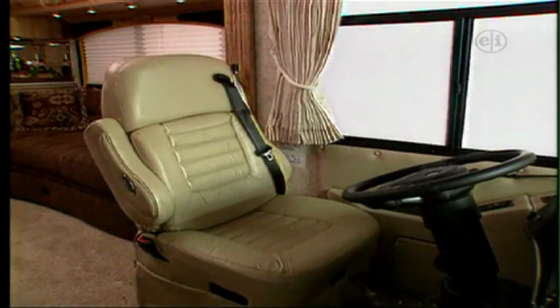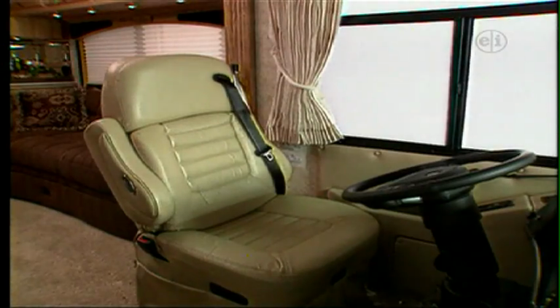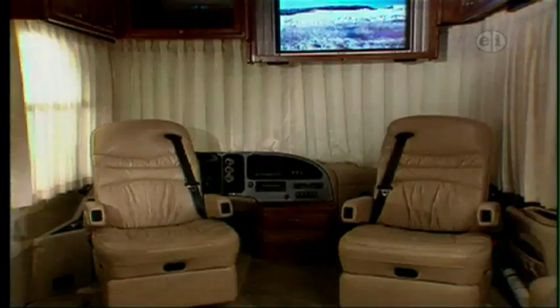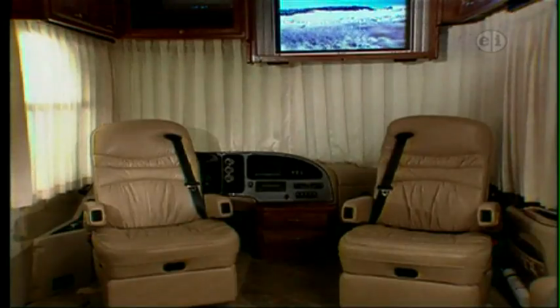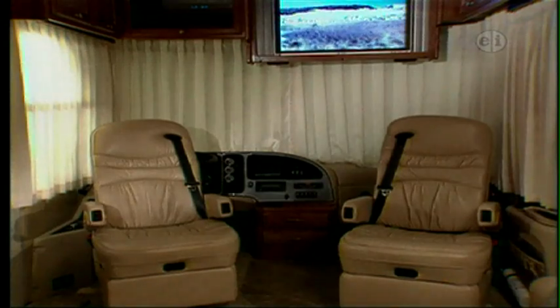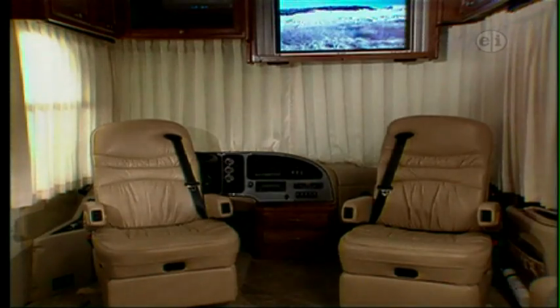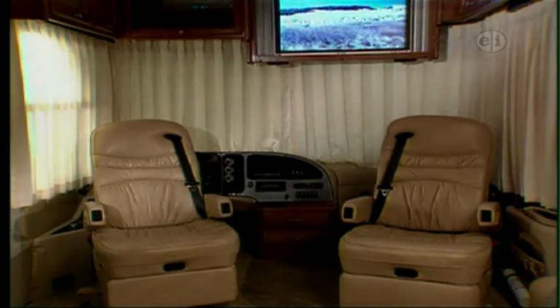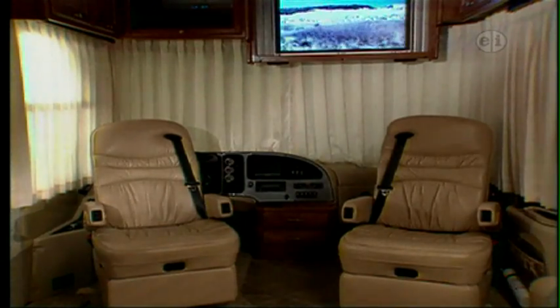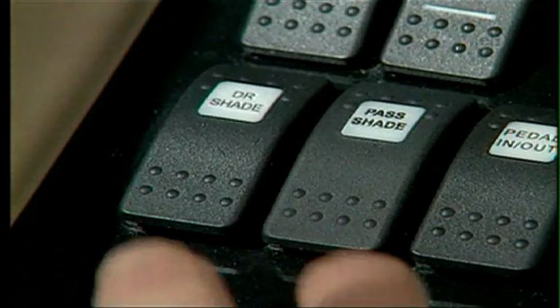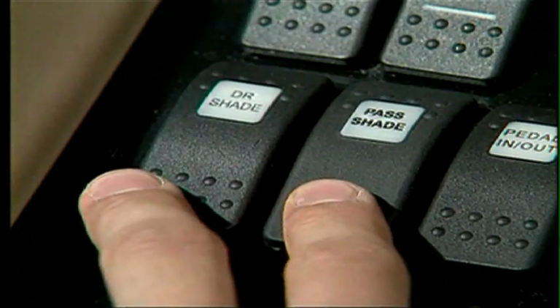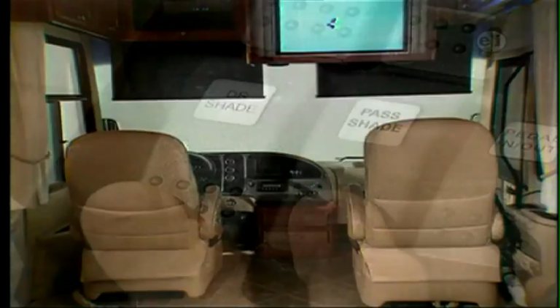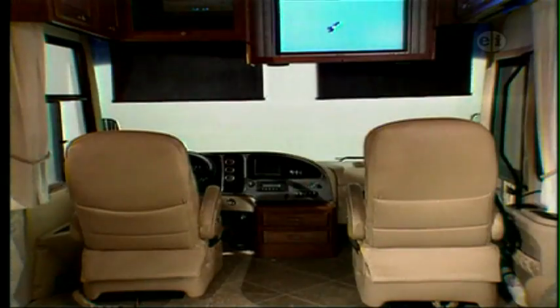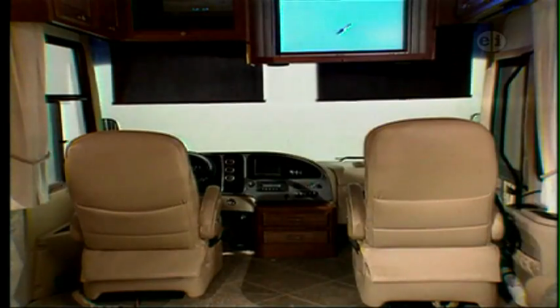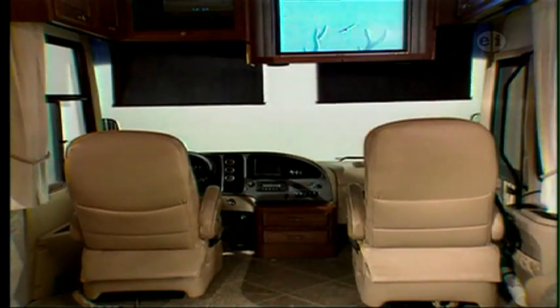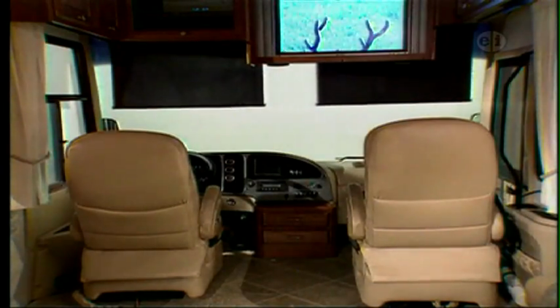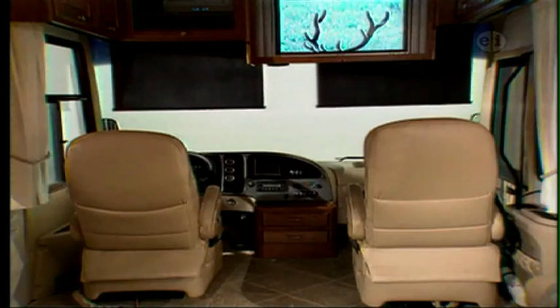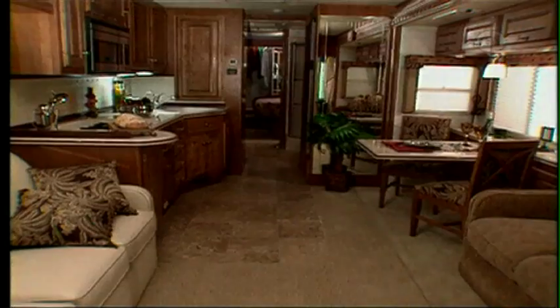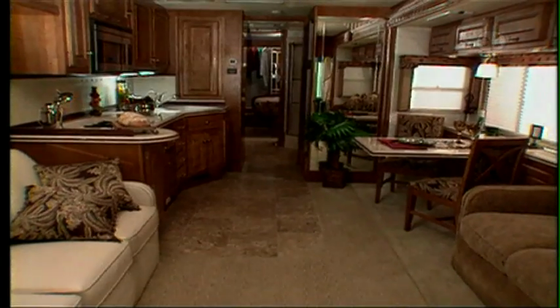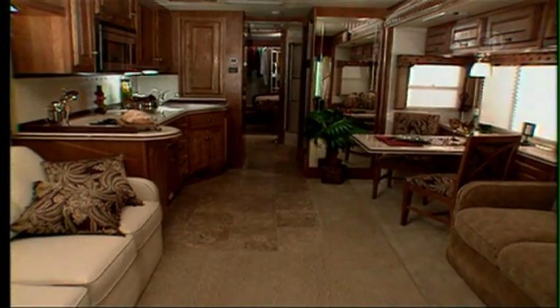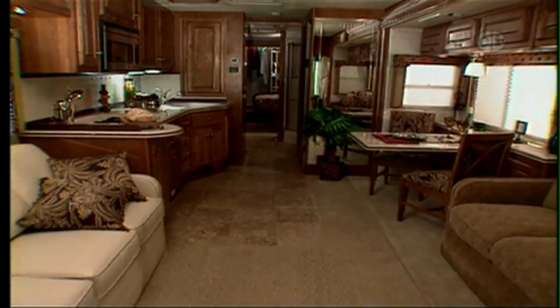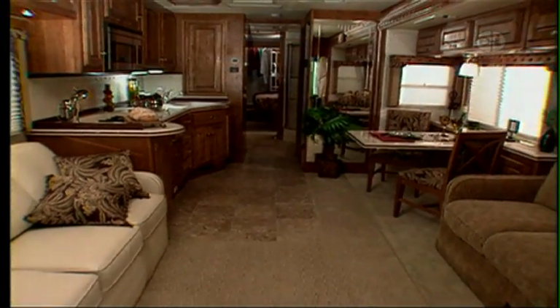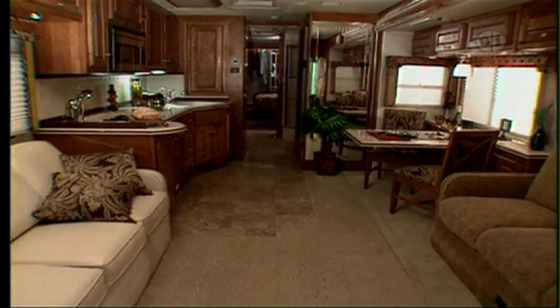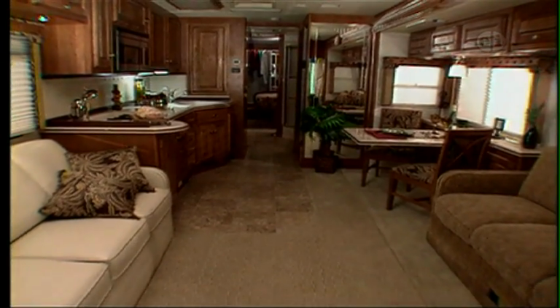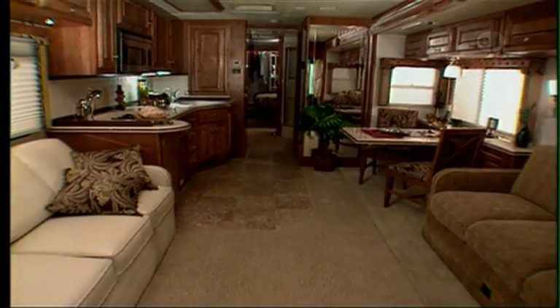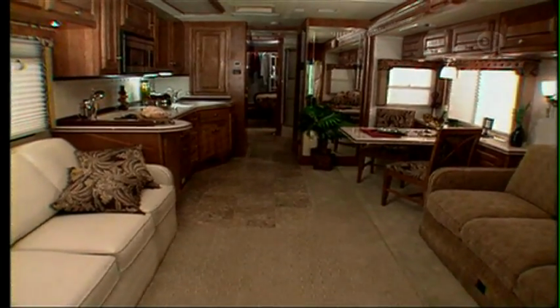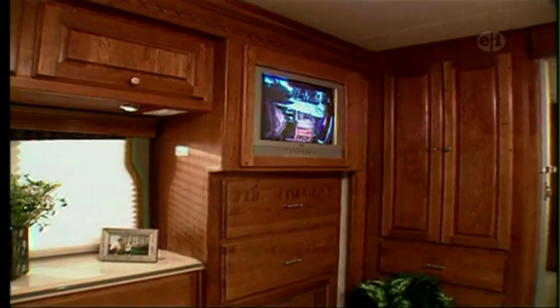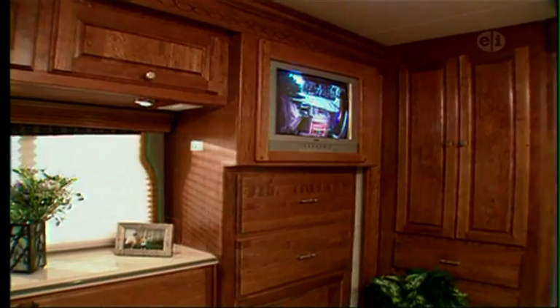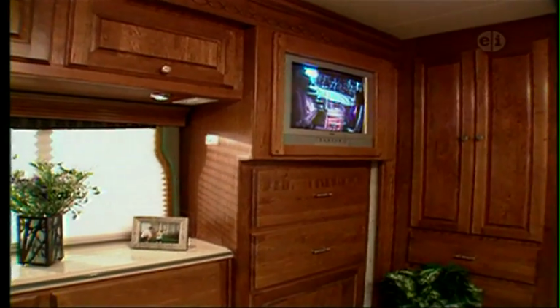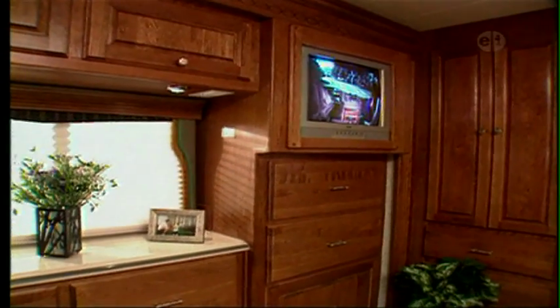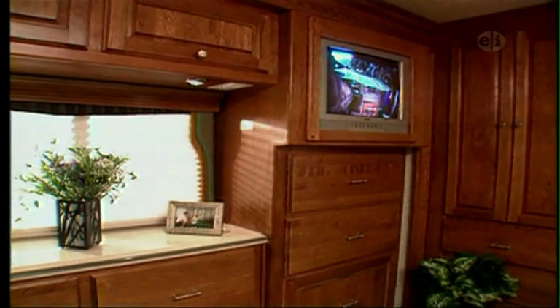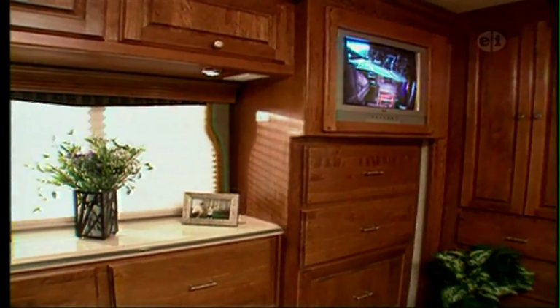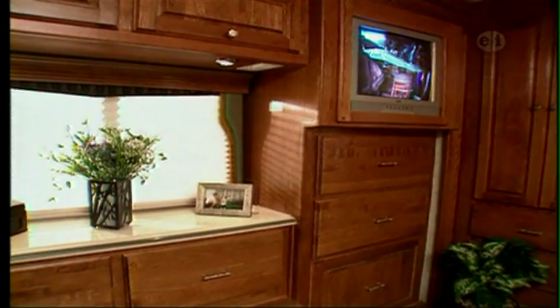We found the driver's and passenger's chairs comfortable and well-made. Push-button power shades will certainly come in handy on any trip as well. In the living quarters, we liked the overall decor and the quality of finishes. Throughout the coach, you'll find nice woodwork and good-looking cabinetry.